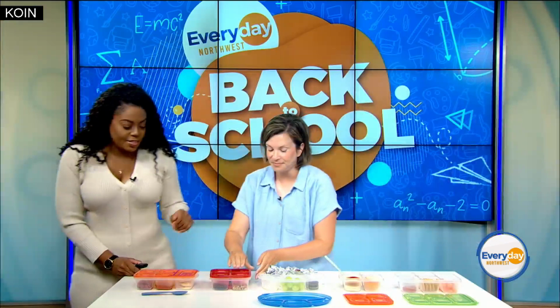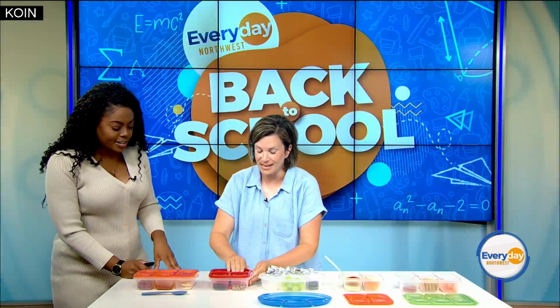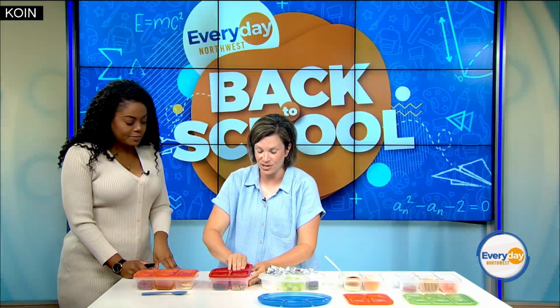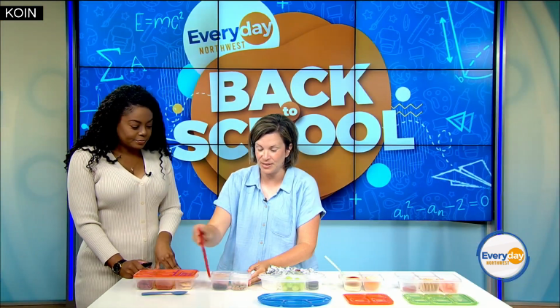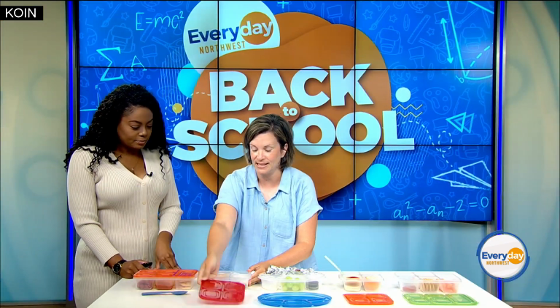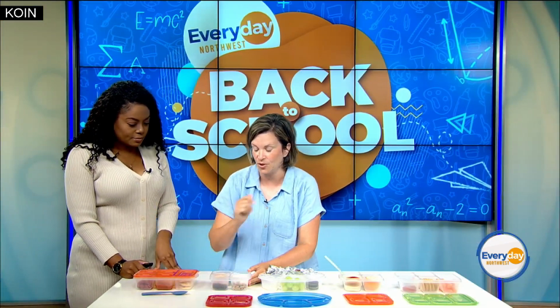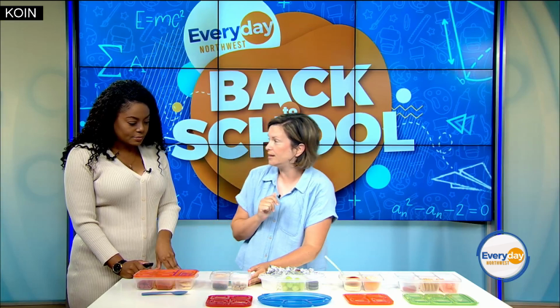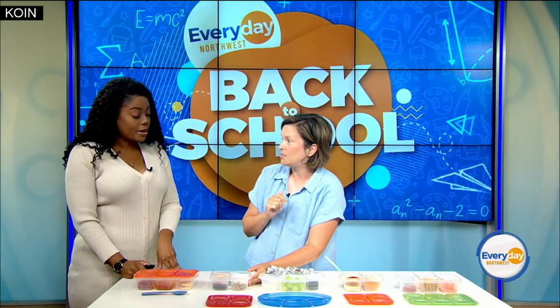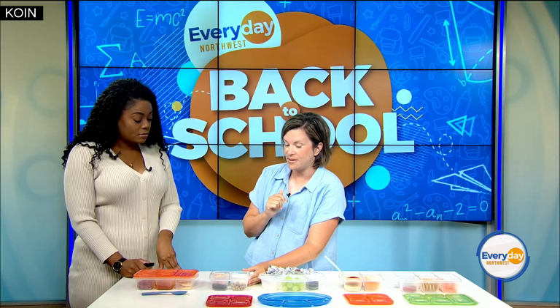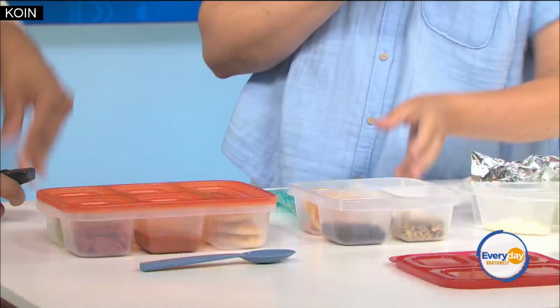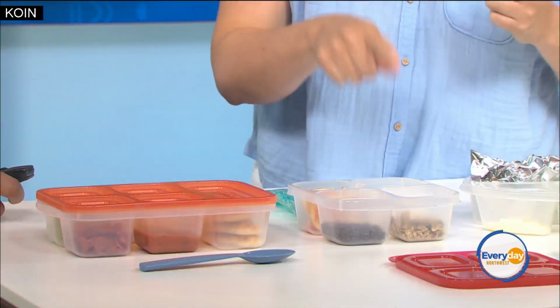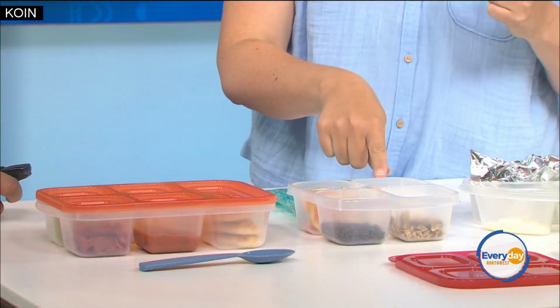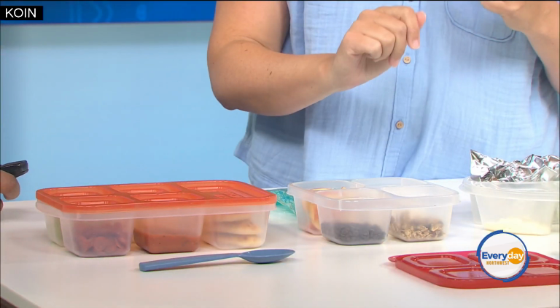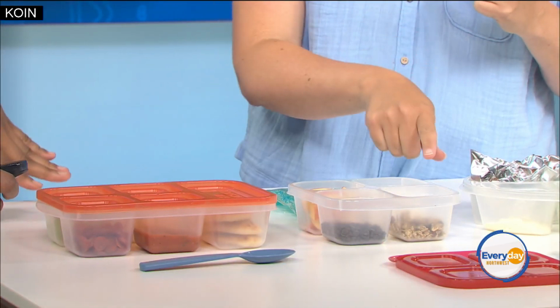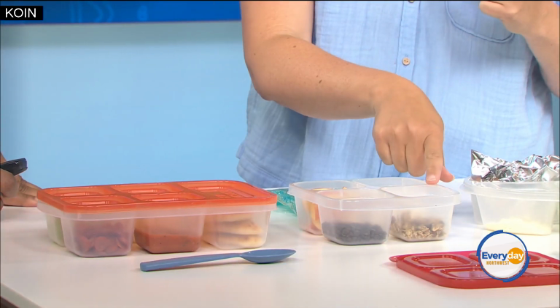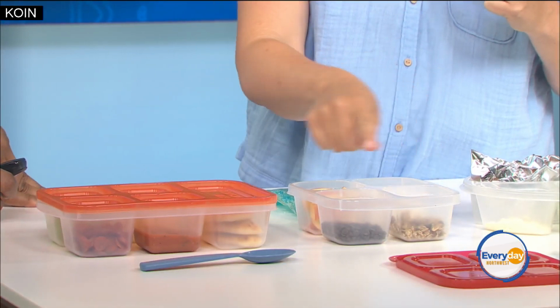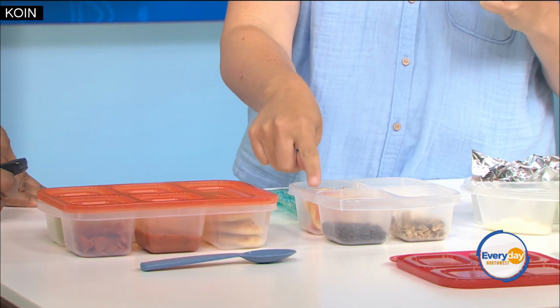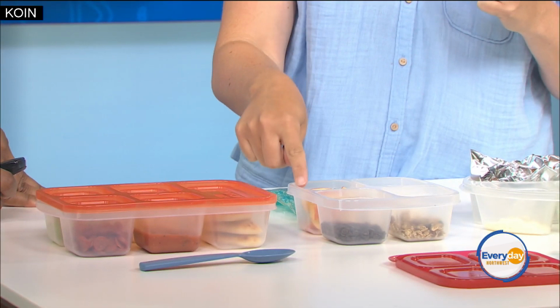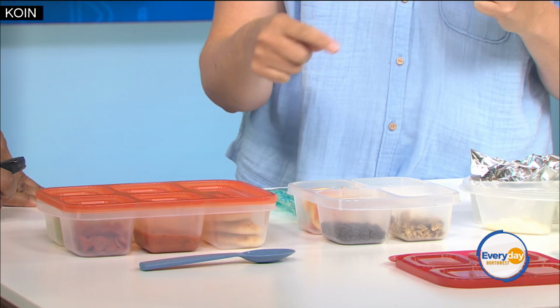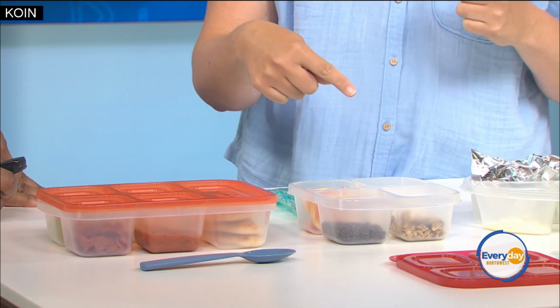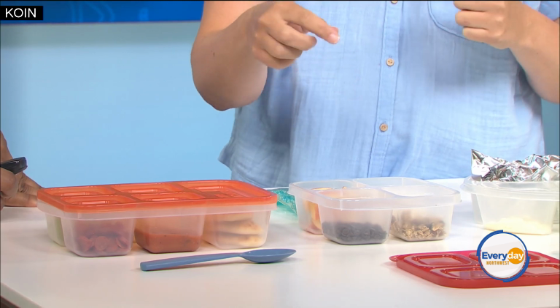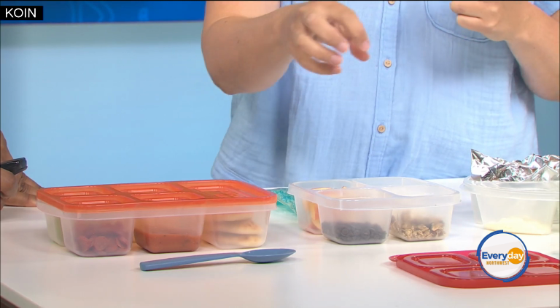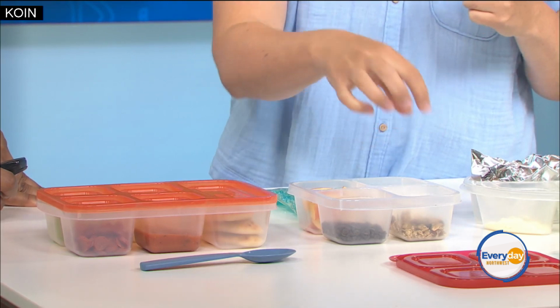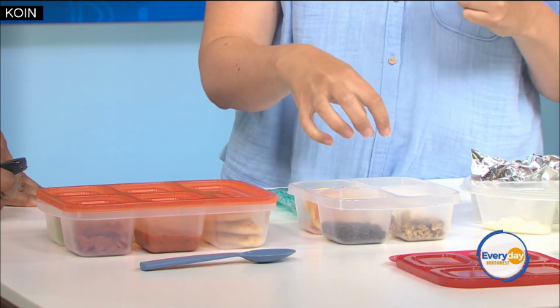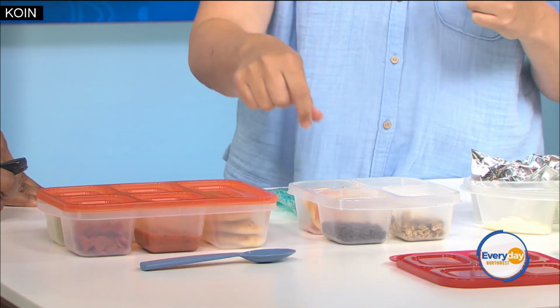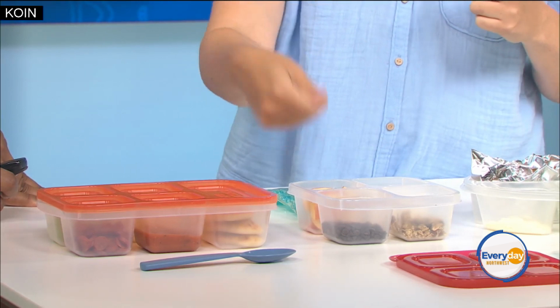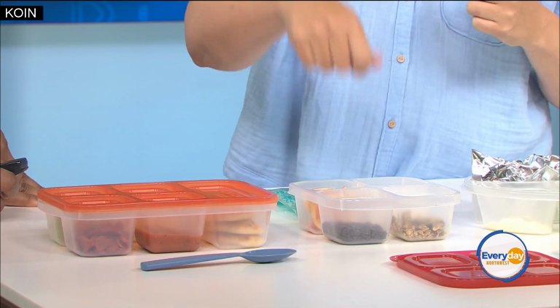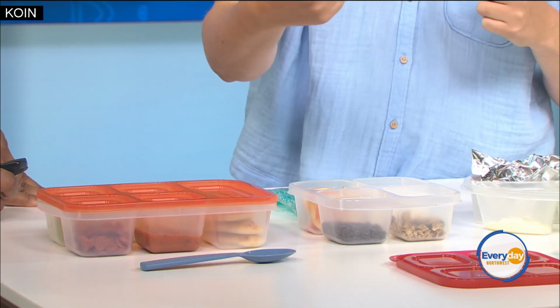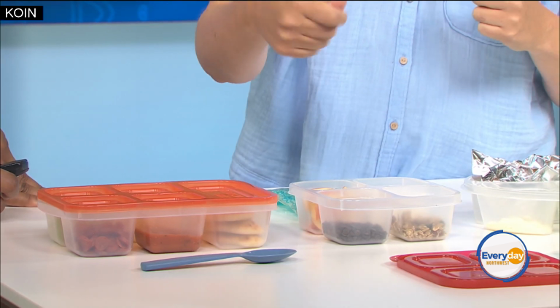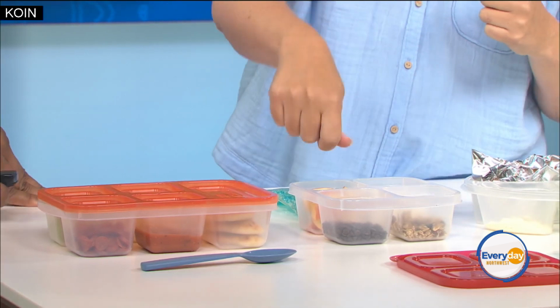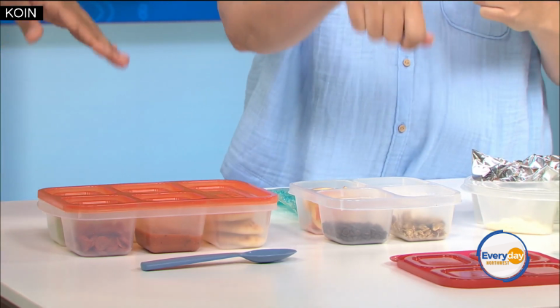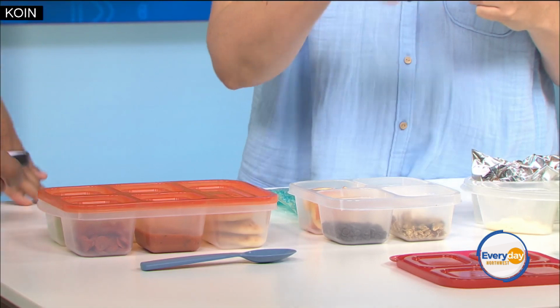Our next one is a yogurt parfait. So whatever flavored yogurt they like, some granola, some chocolate chips, and apples. I love this because they could either make their own parfait or they could dip the apples in the yogurt. I love it because you're giving them options.